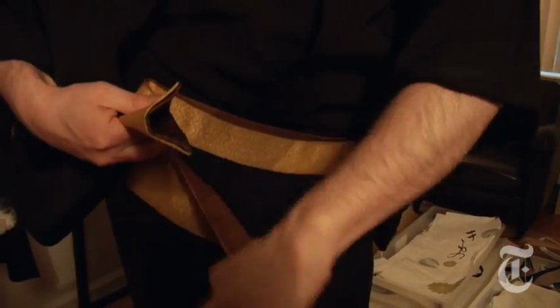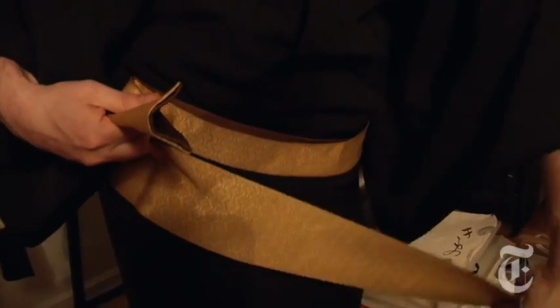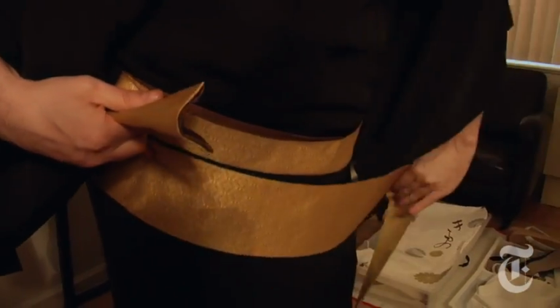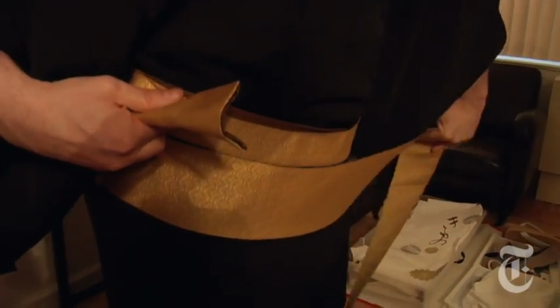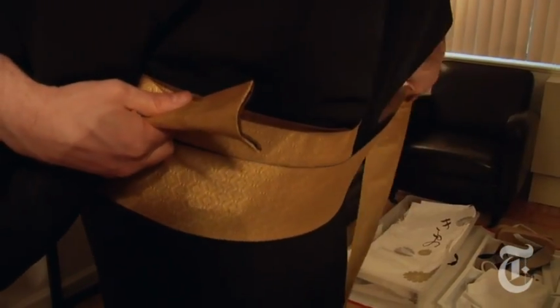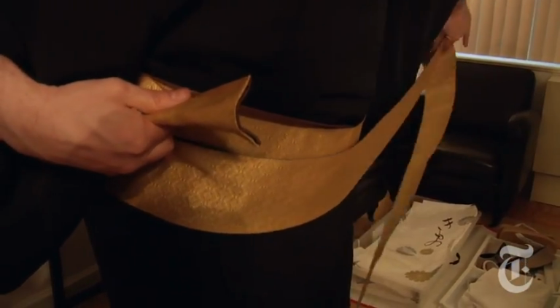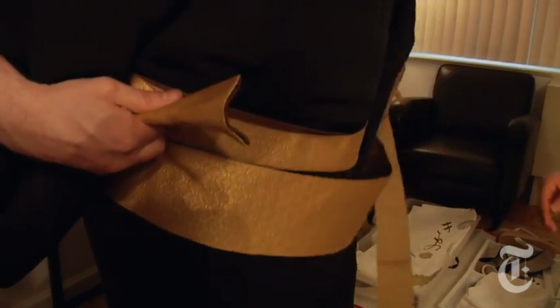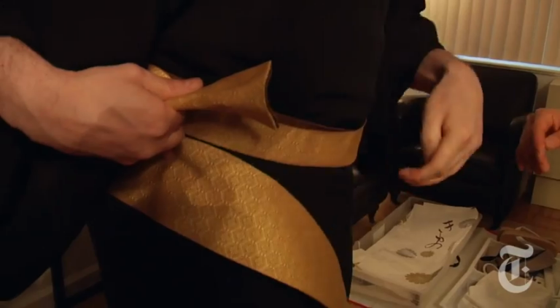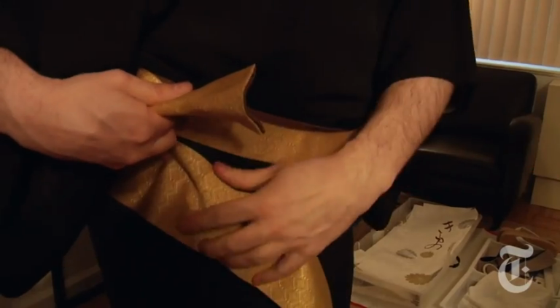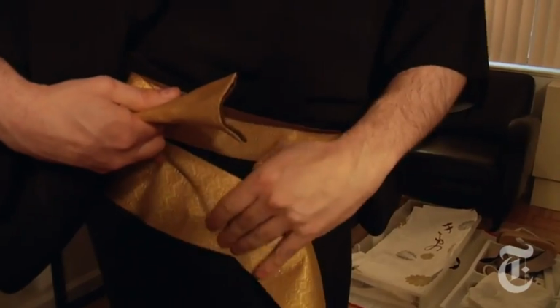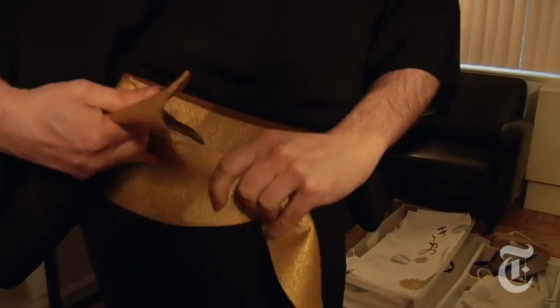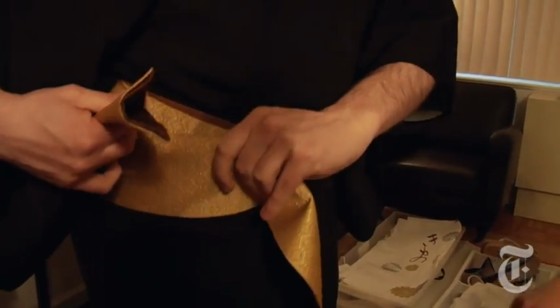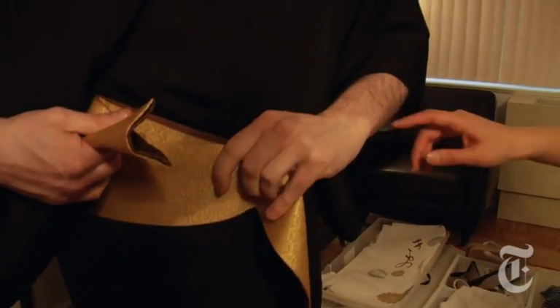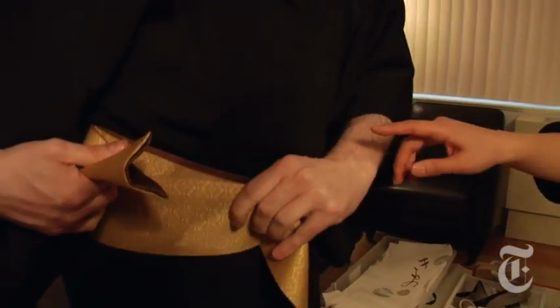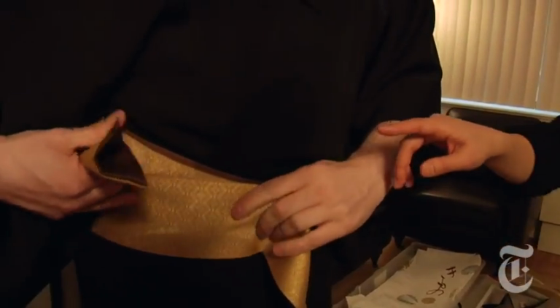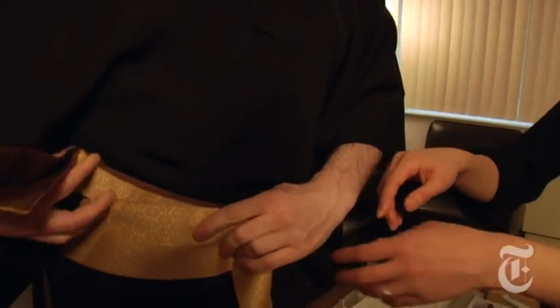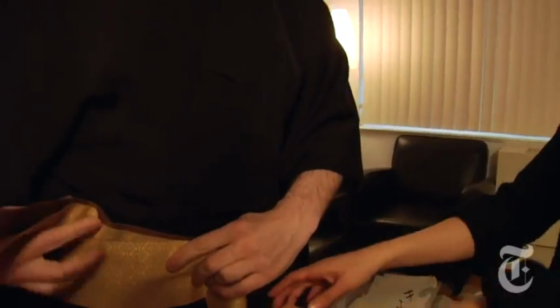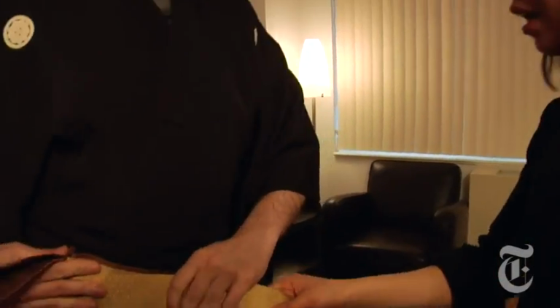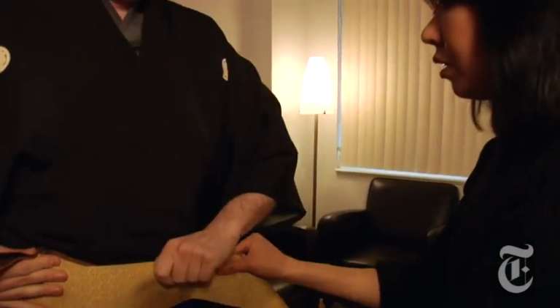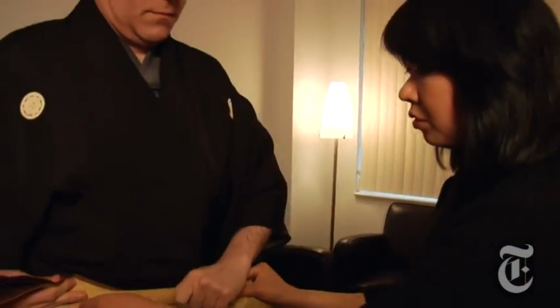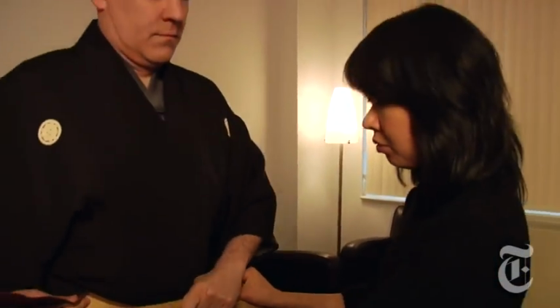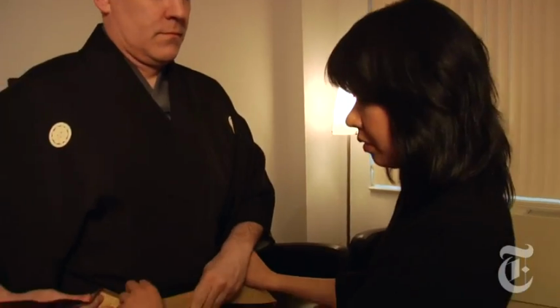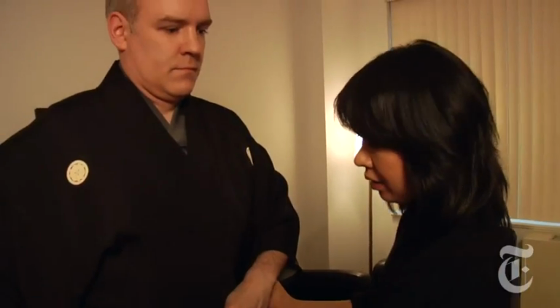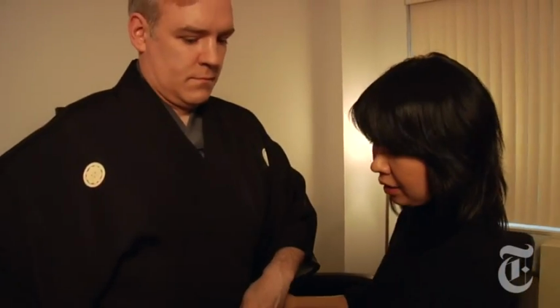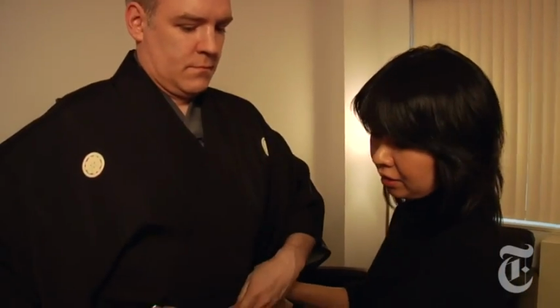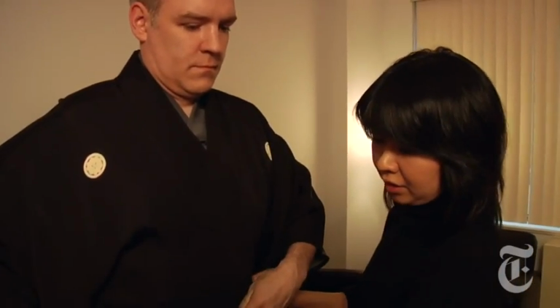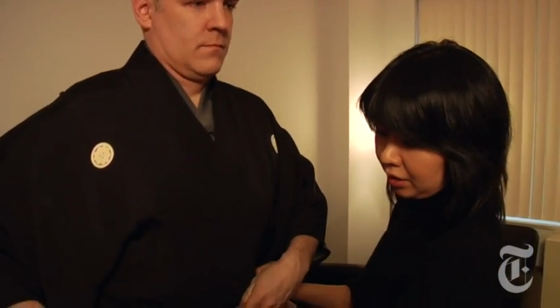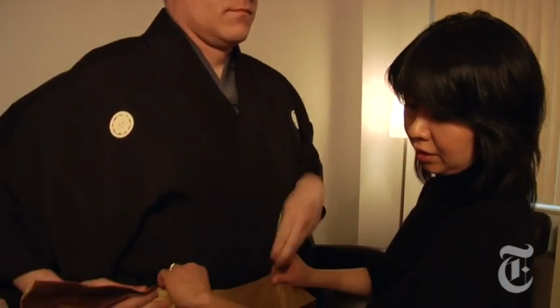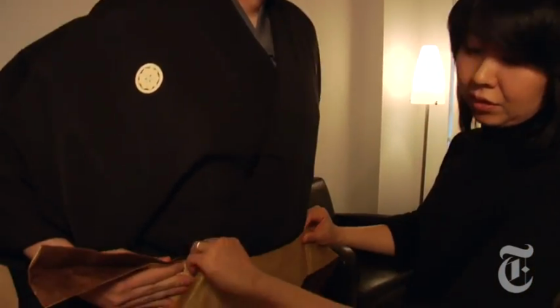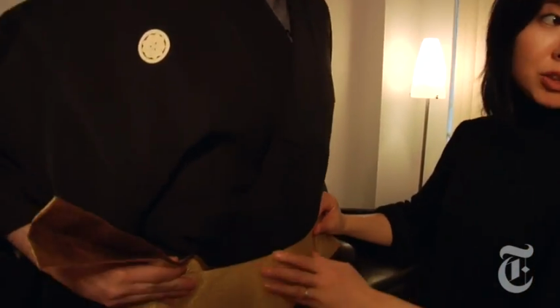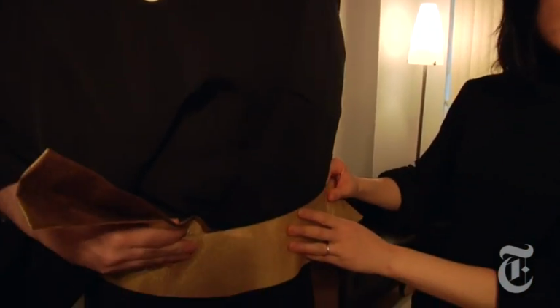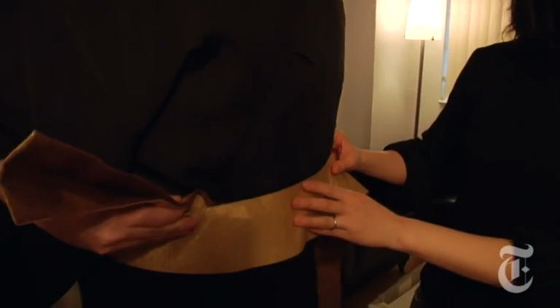And you don't want to make any etiquette mistakes. We don't have classes in how to put on a business suit — it's pretty obvious. Once you learn how to tie a tie in the Western world, you can just wear it. But kimono is different.